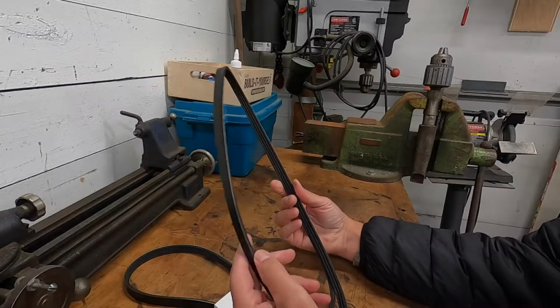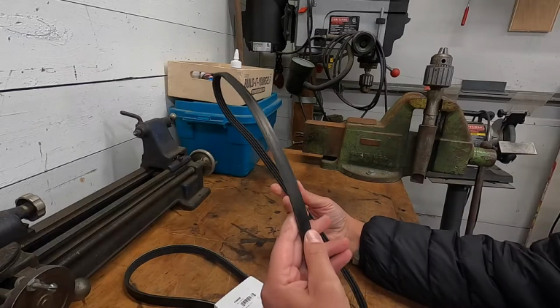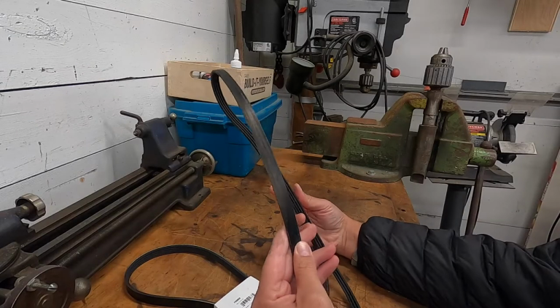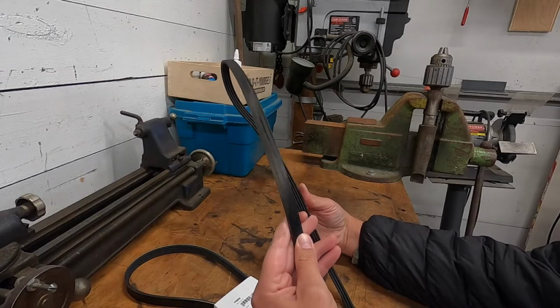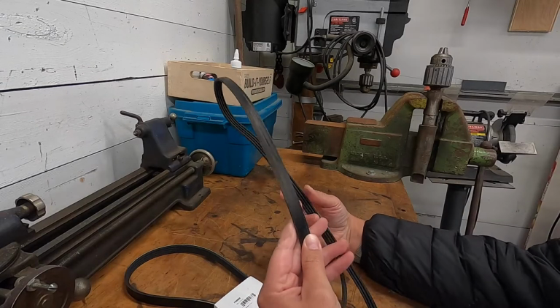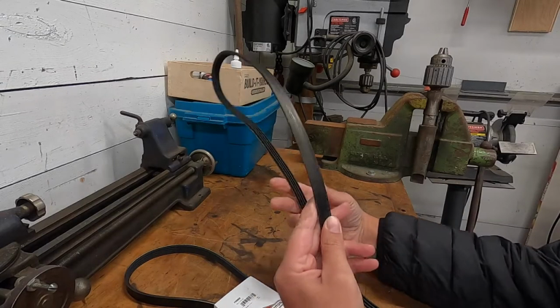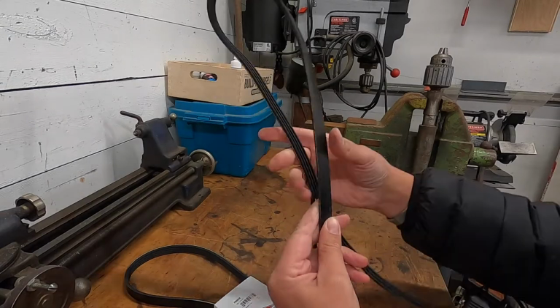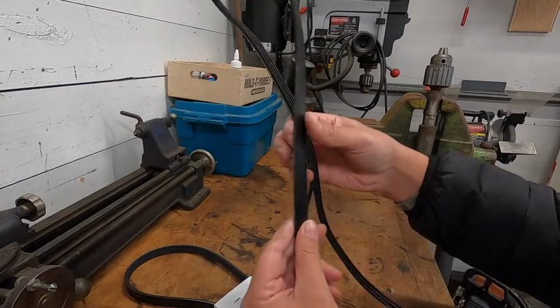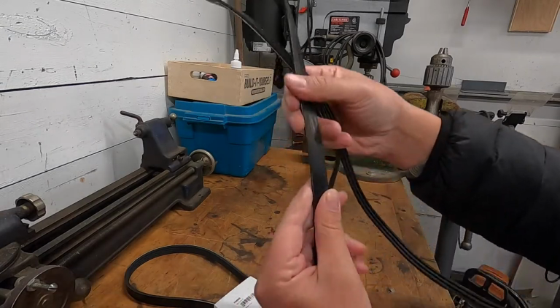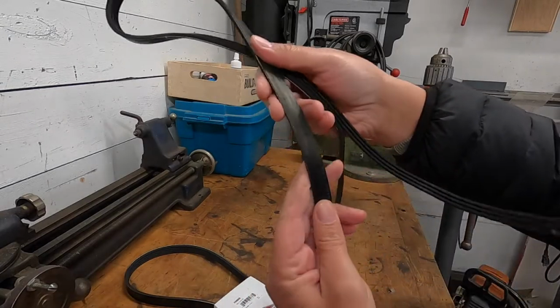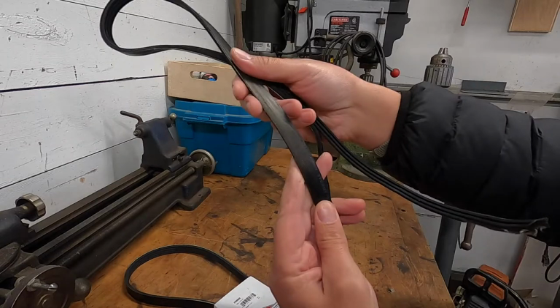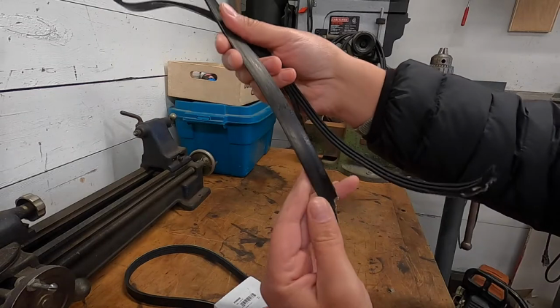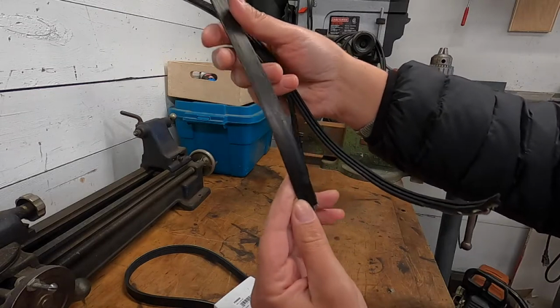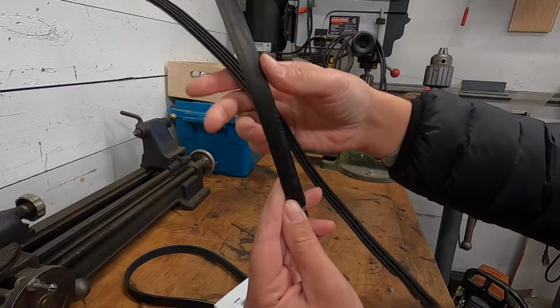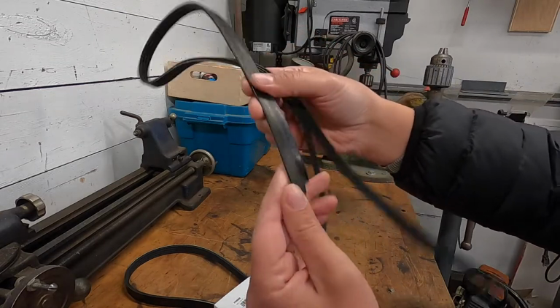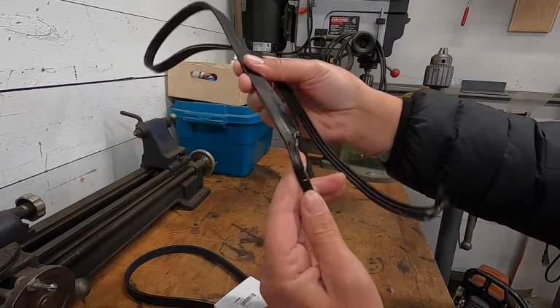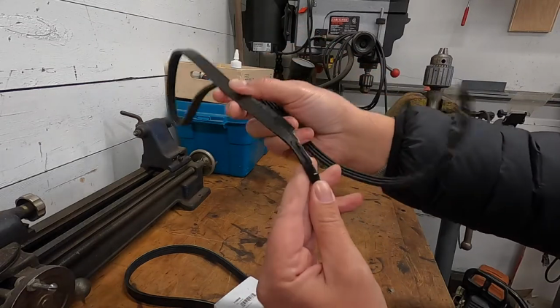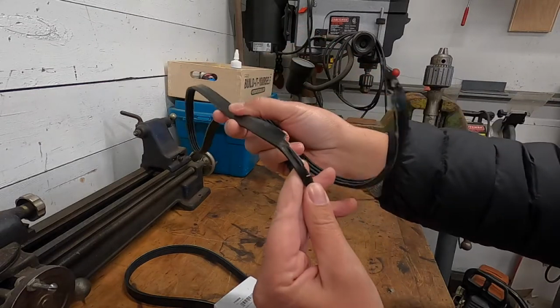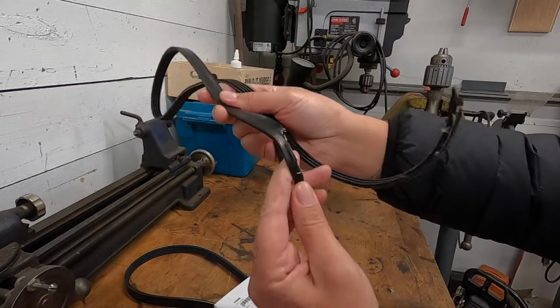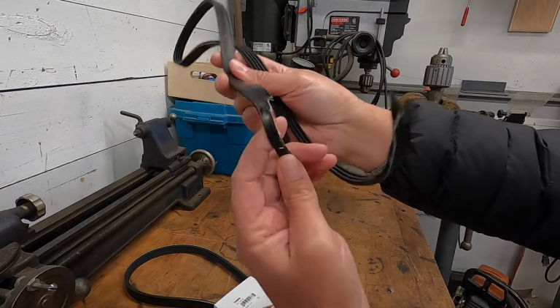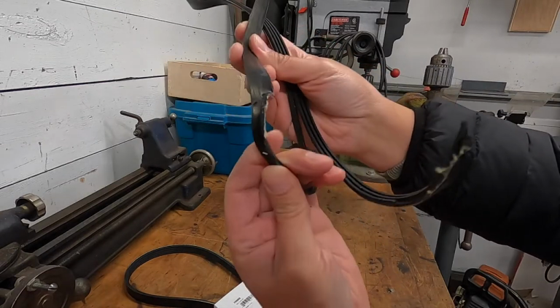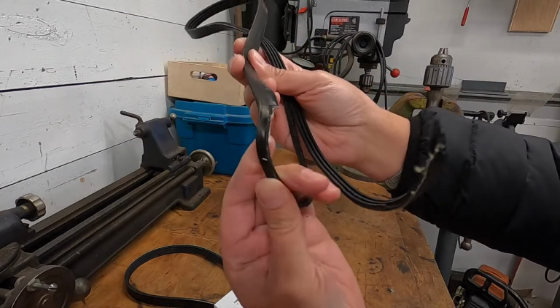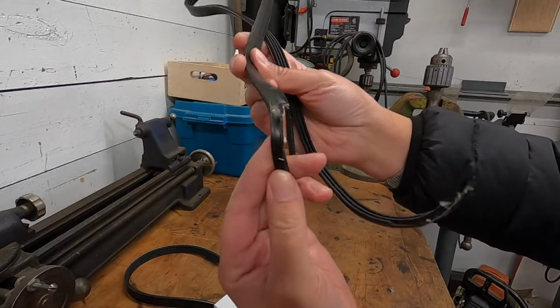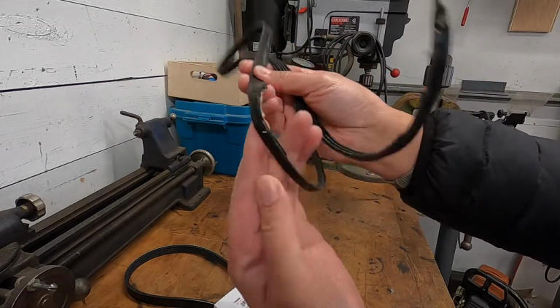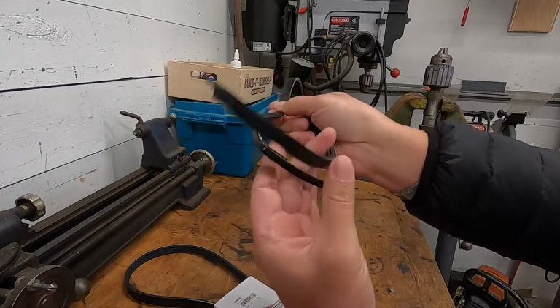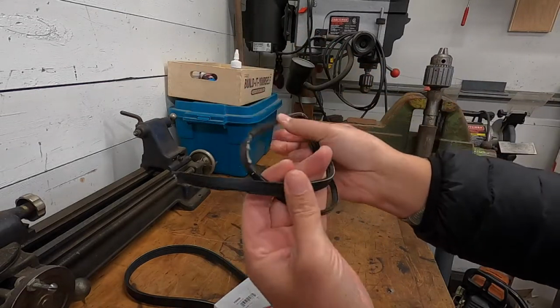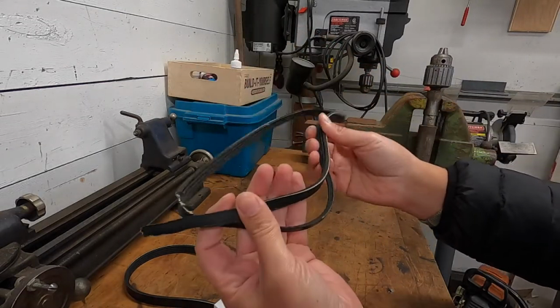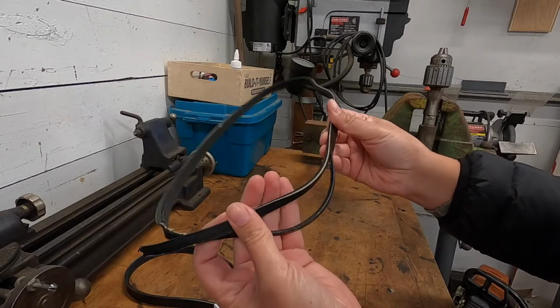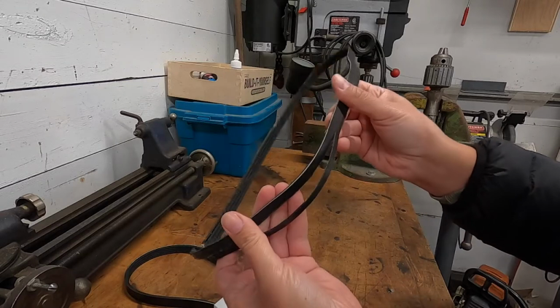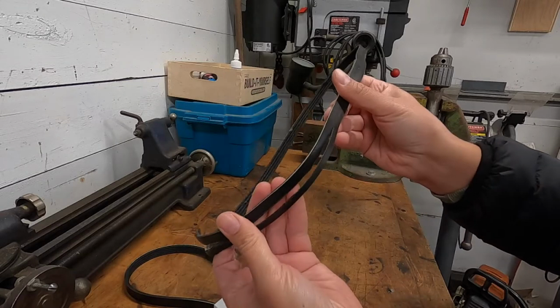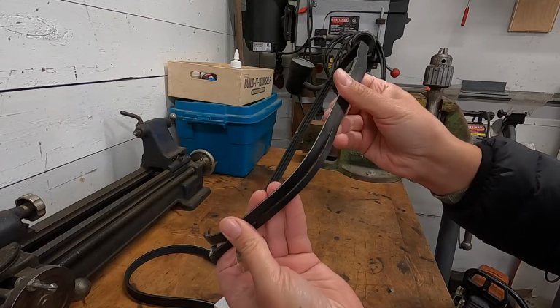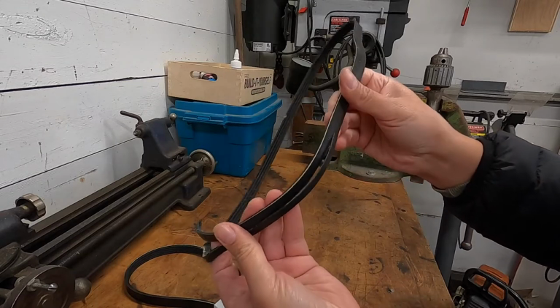Let's go over the belt situation here. As you can see, this one's kind of glossed over, and also got a big rip. And this was jammed in the wheel — I'll show you where.